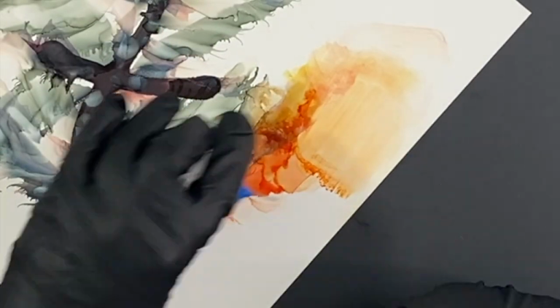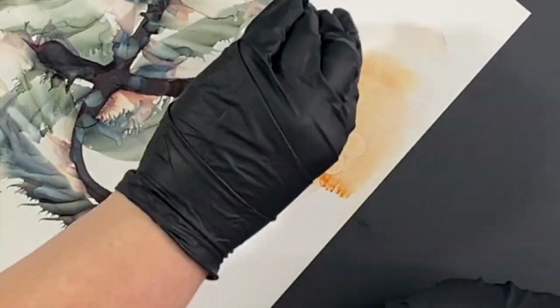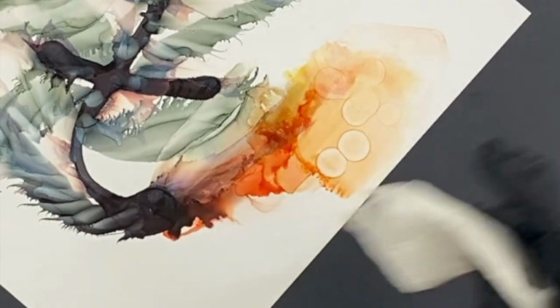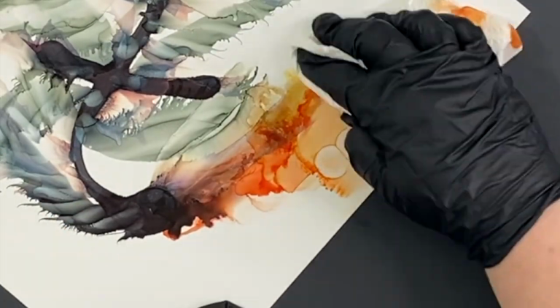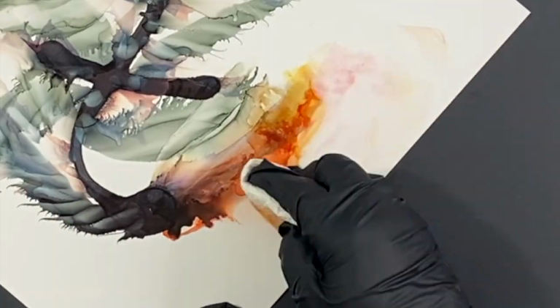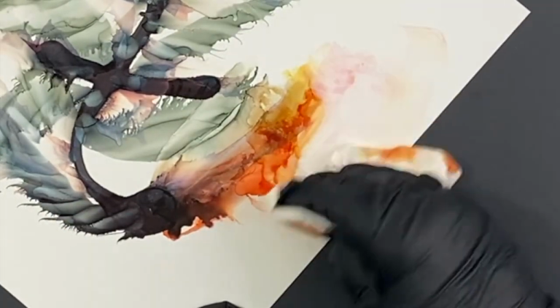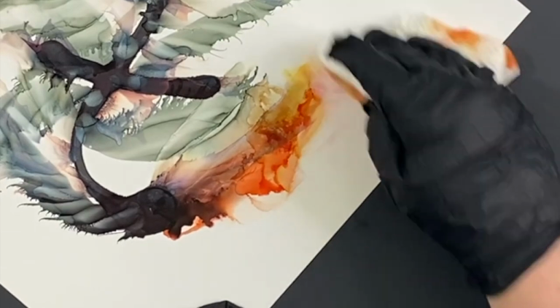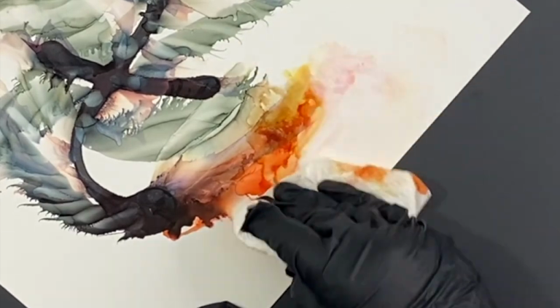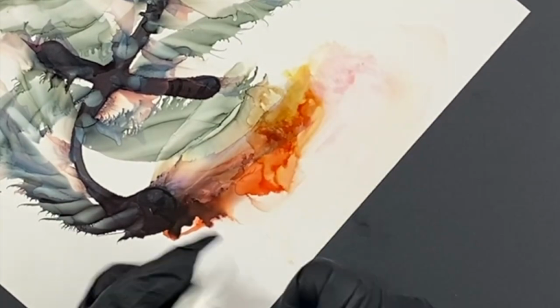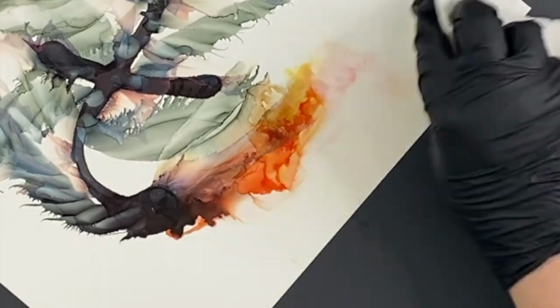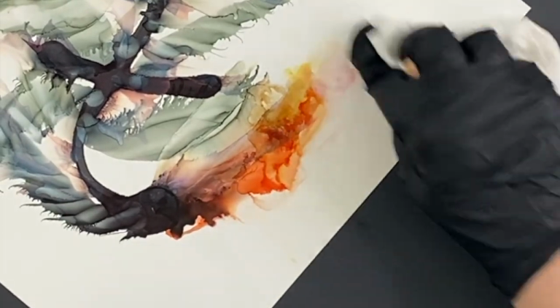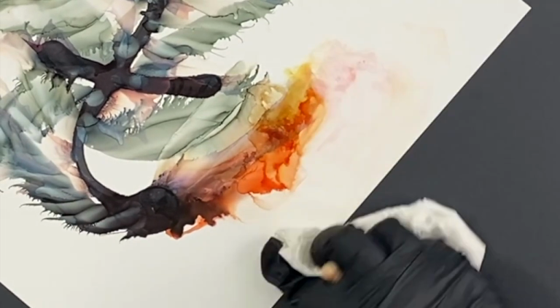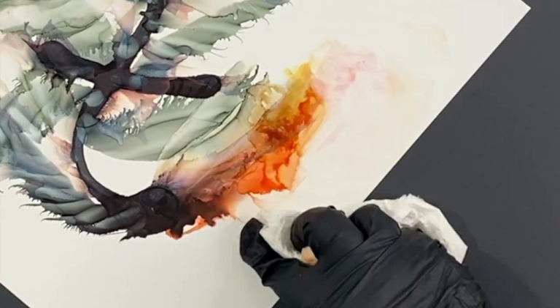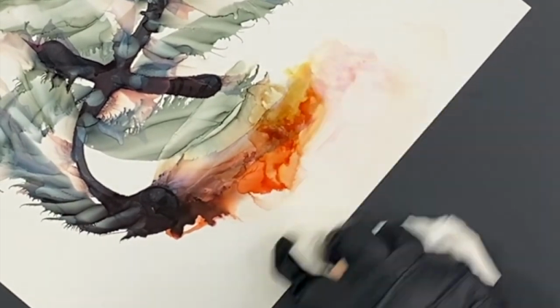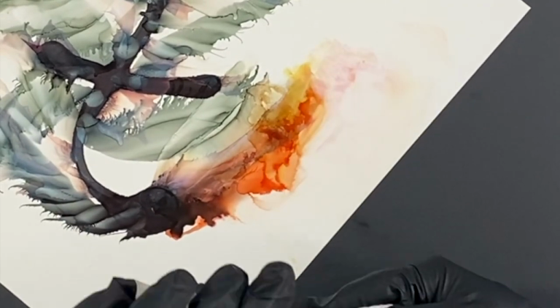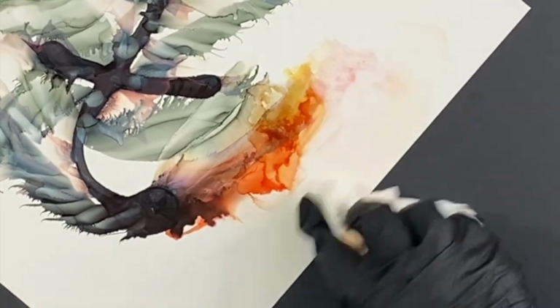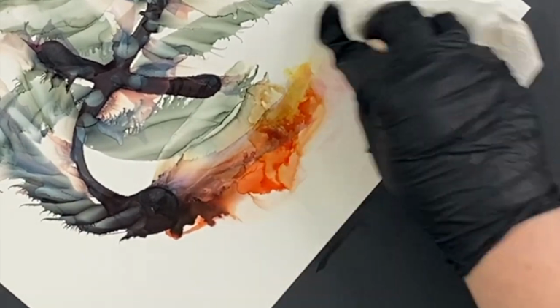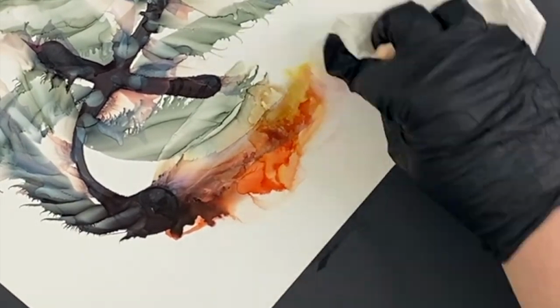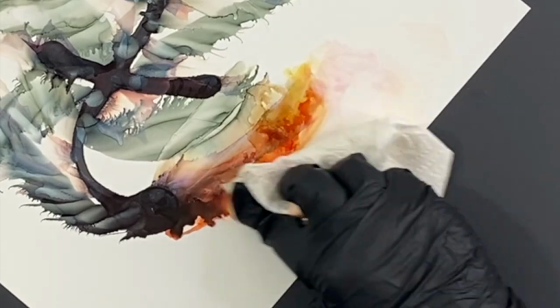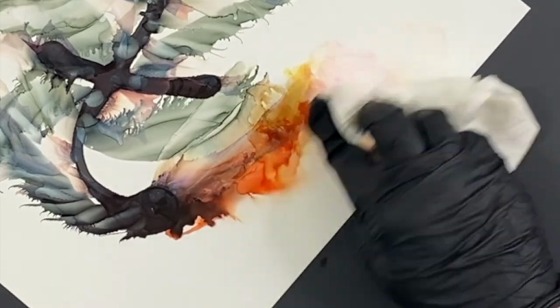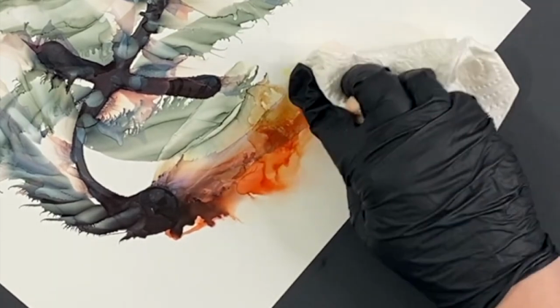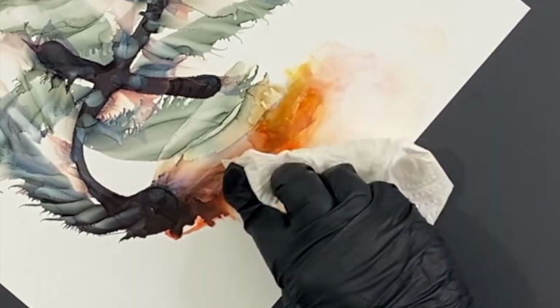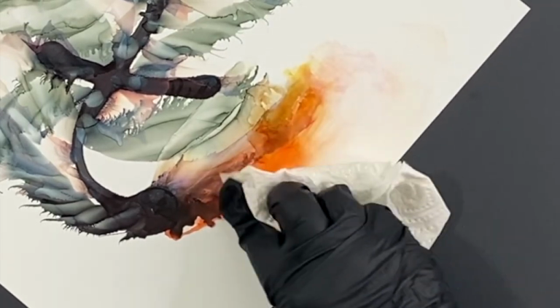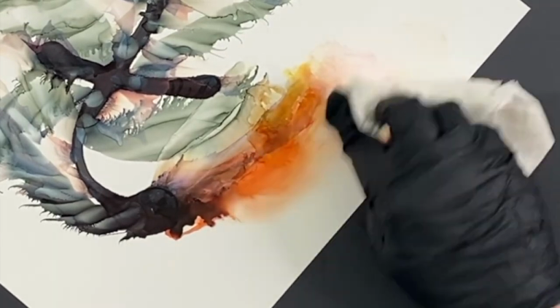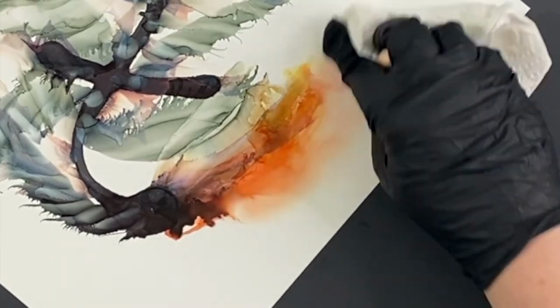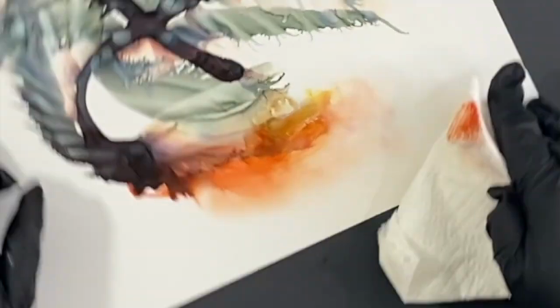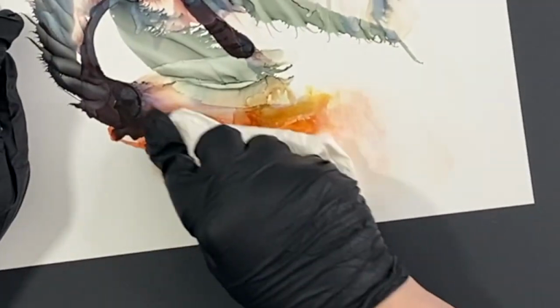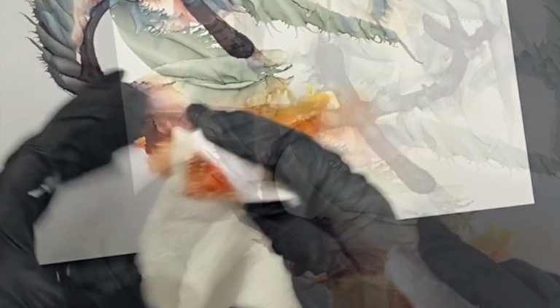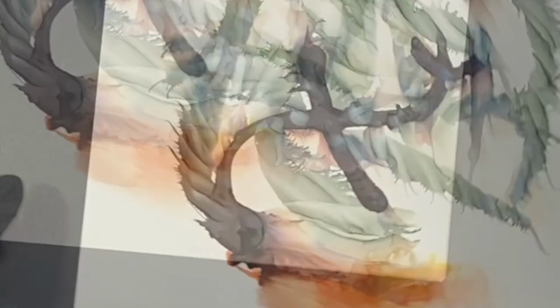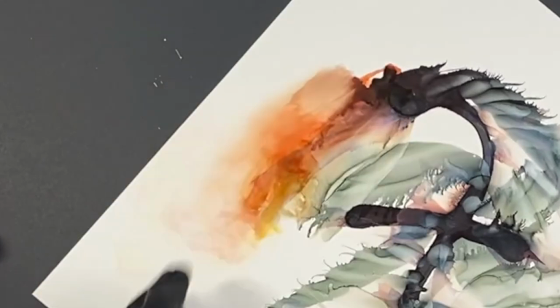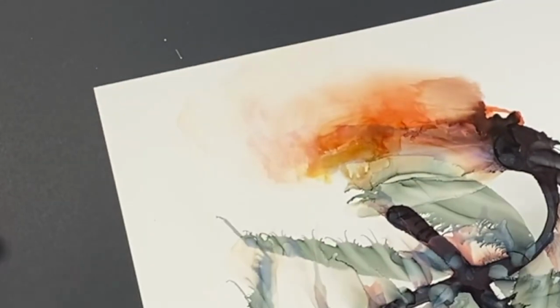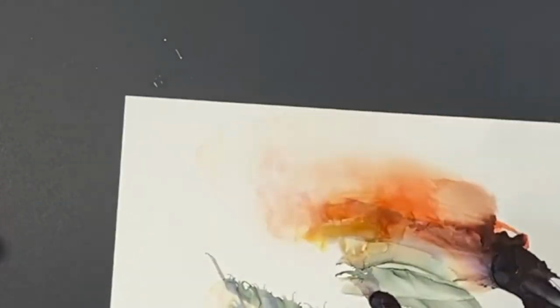It even helps shape — sometimes you just want to shape something a little bit more. You can just use a fresh paper towel and some of that isopropyl alcohol, and it will wipe off for the most part.